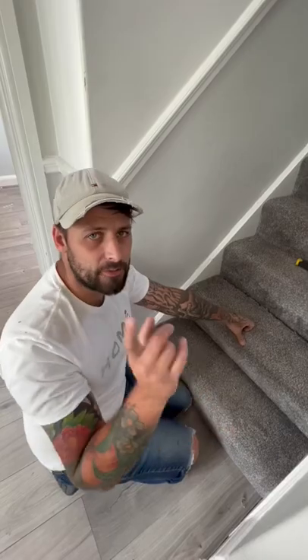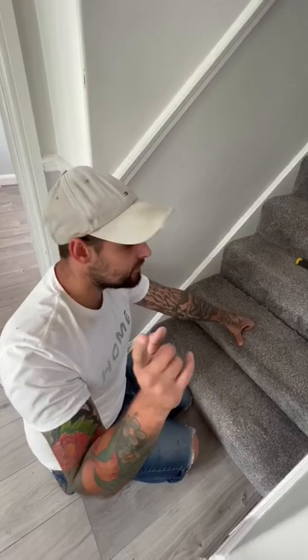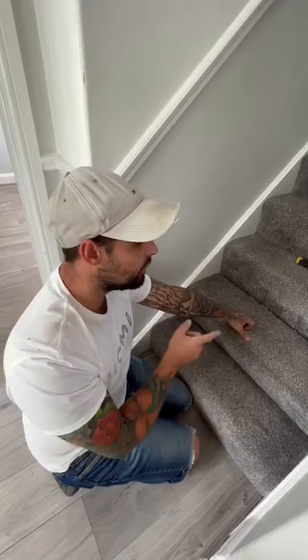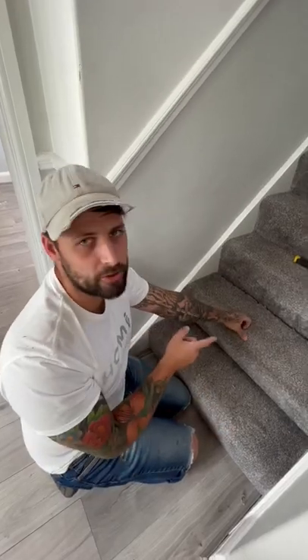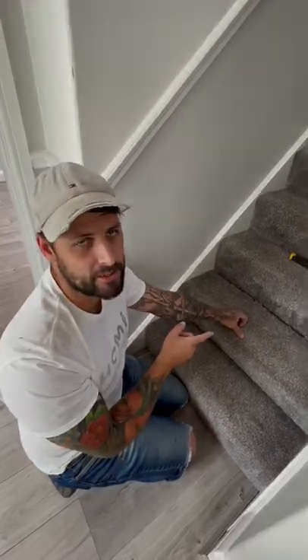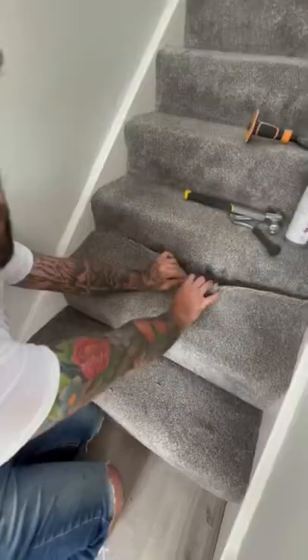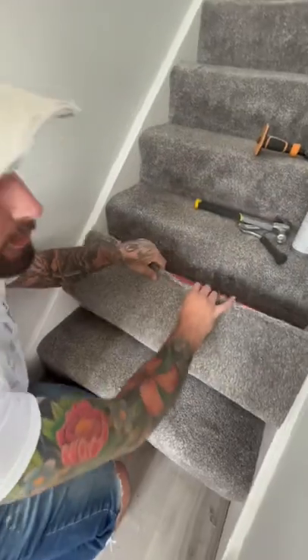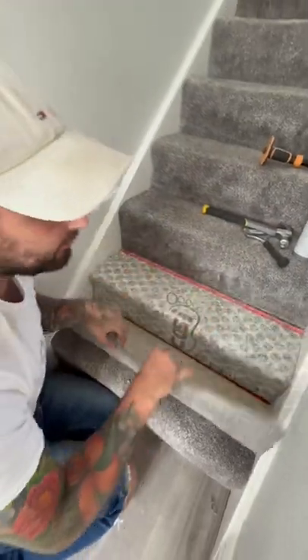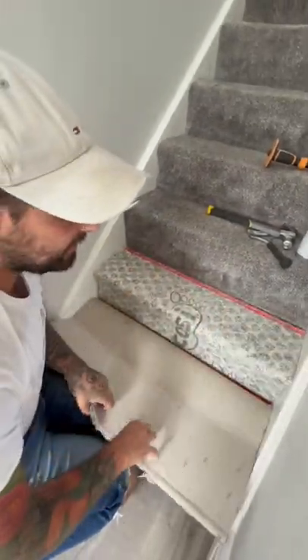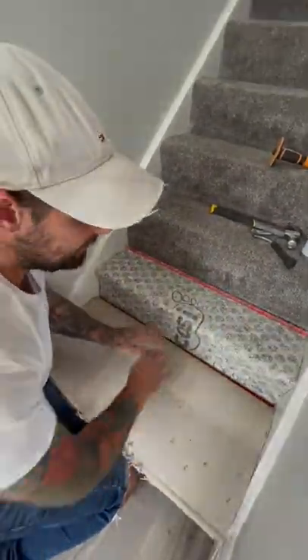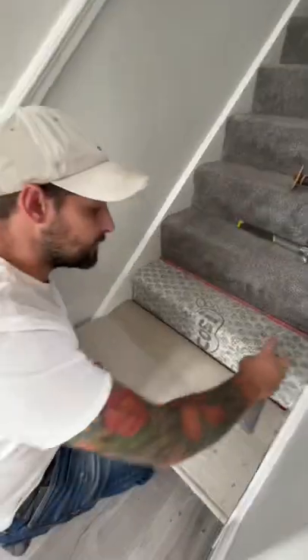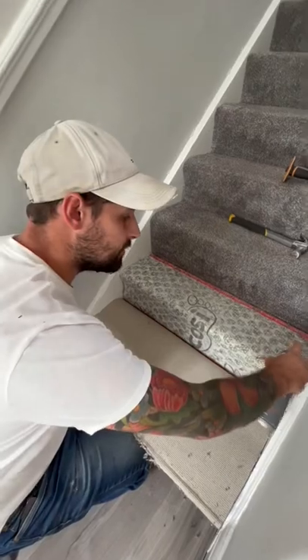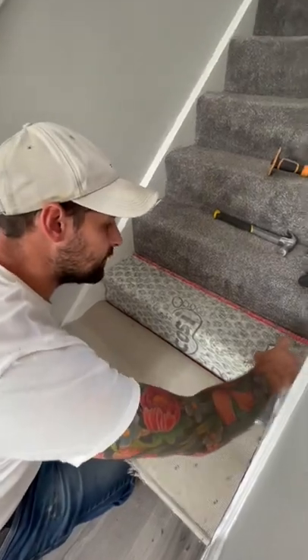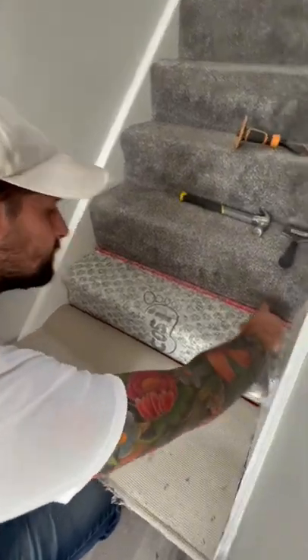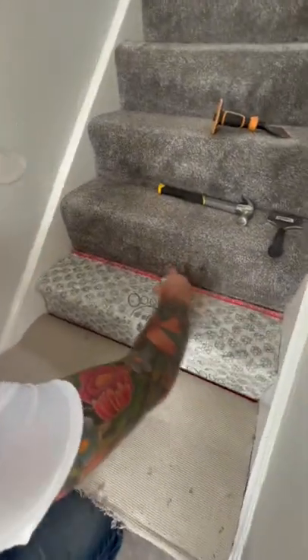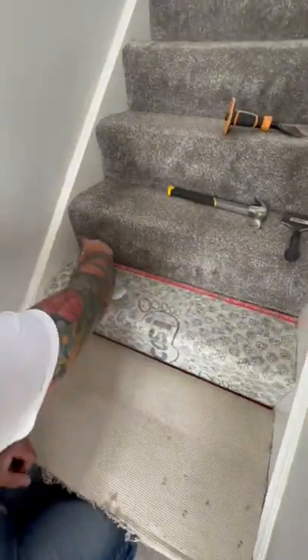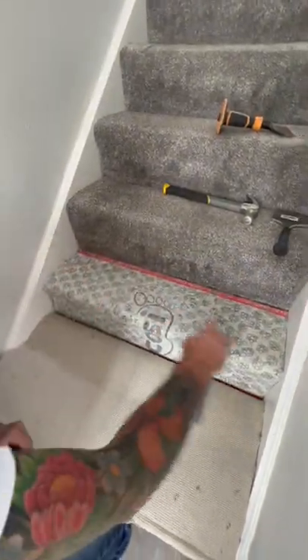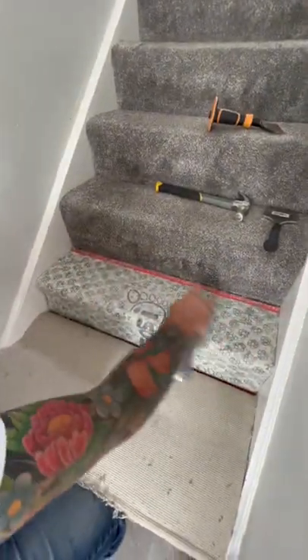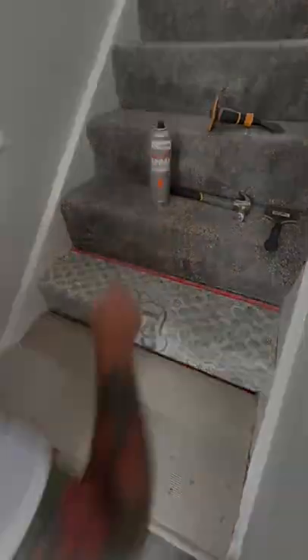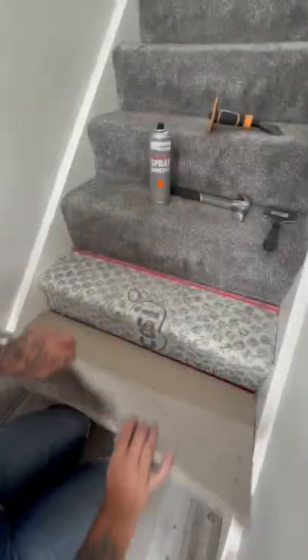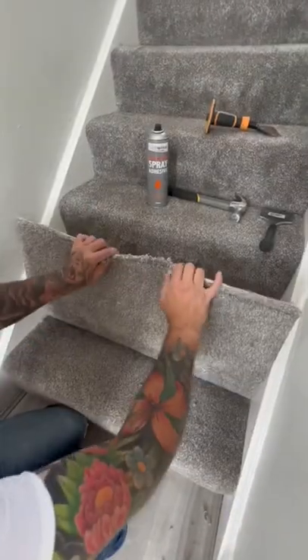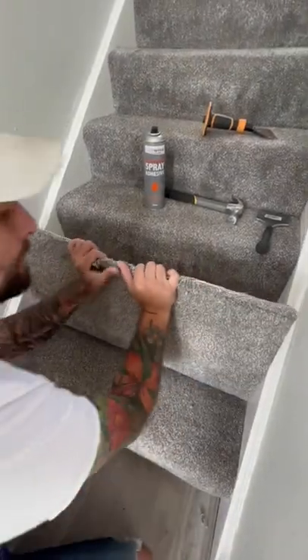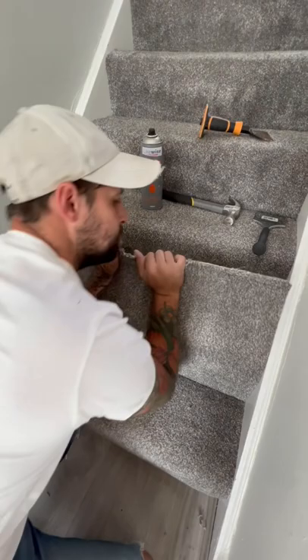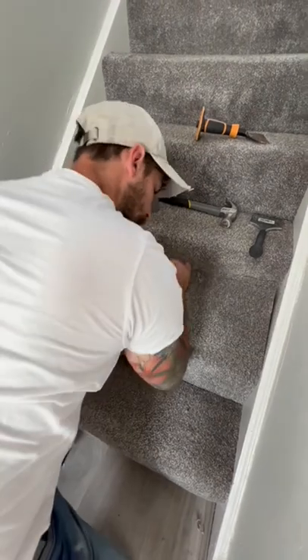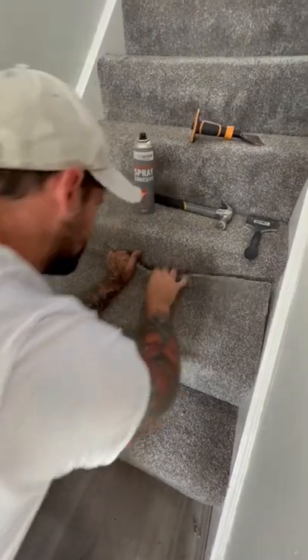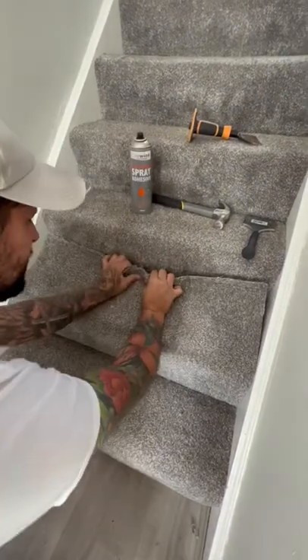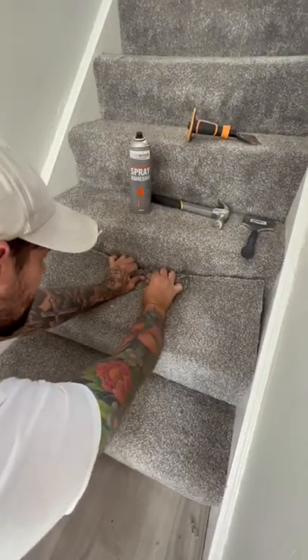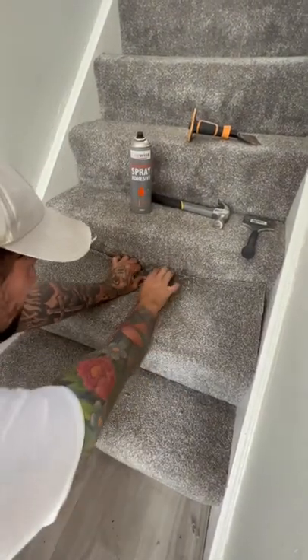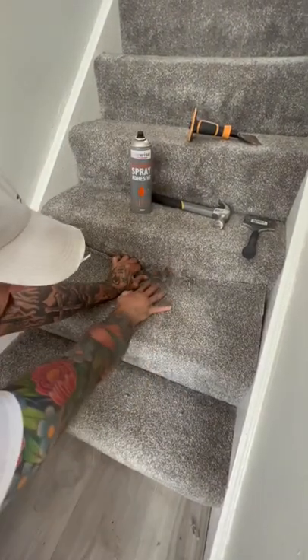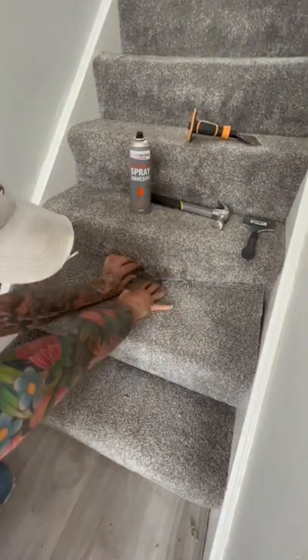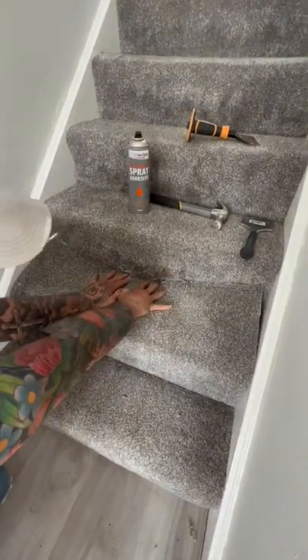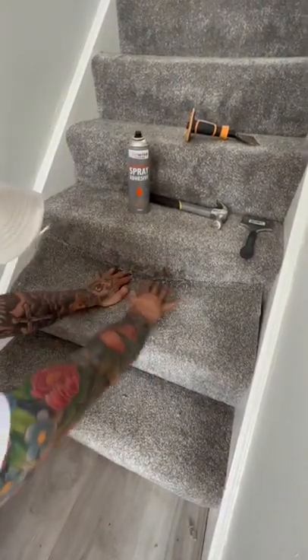How to fix most carpet on your stairs: pull the carpet back on the stair that you need to fix, use your adhesive on the tread, pull the carpet back as tight as you can, and then hook it onto the gripper.